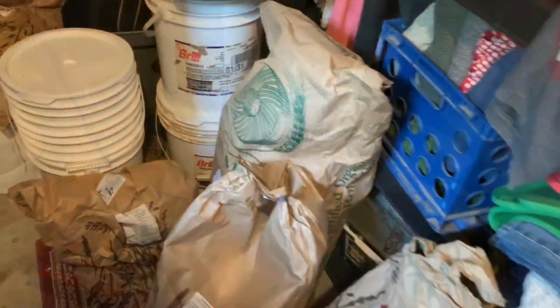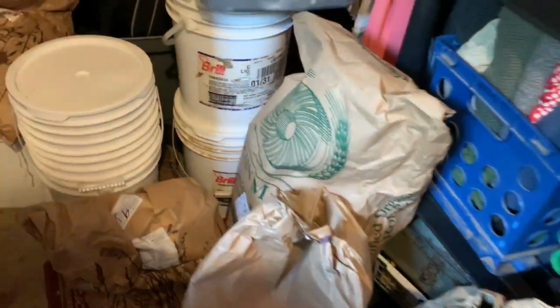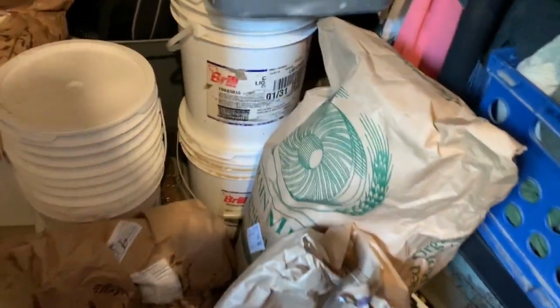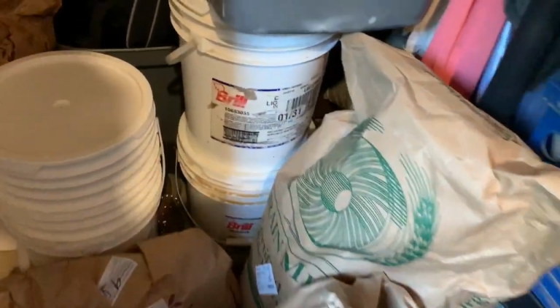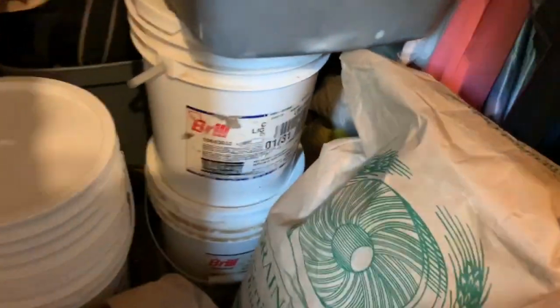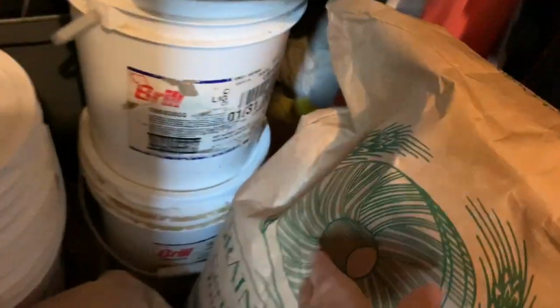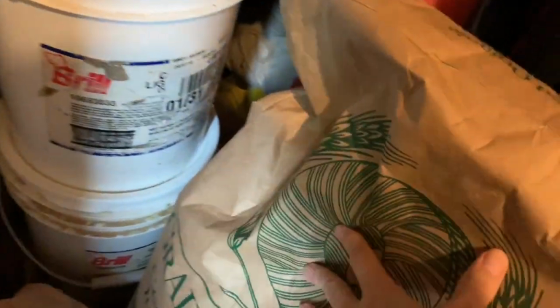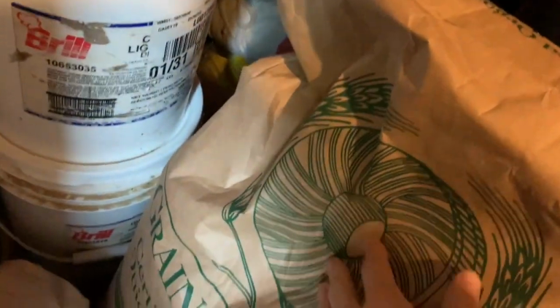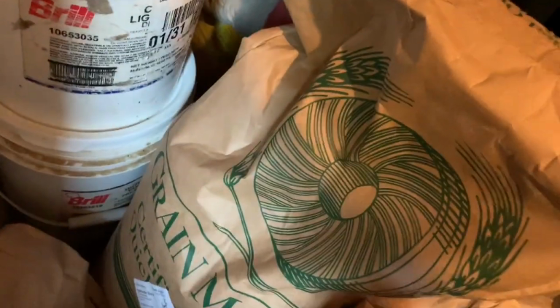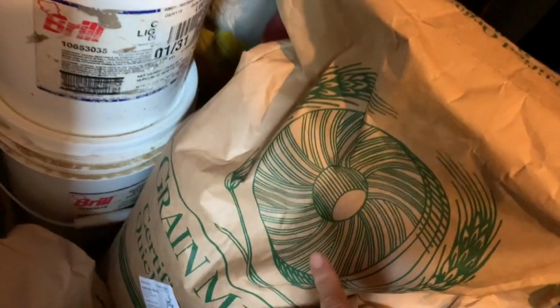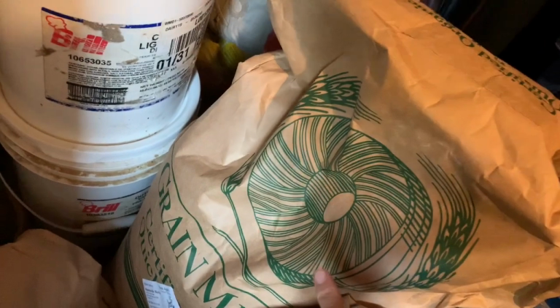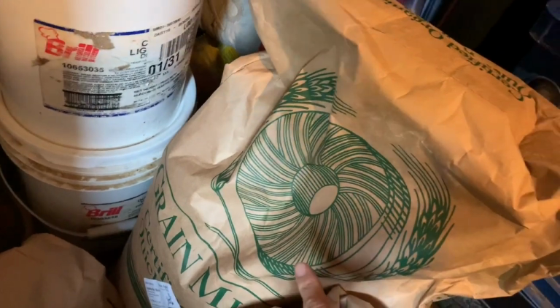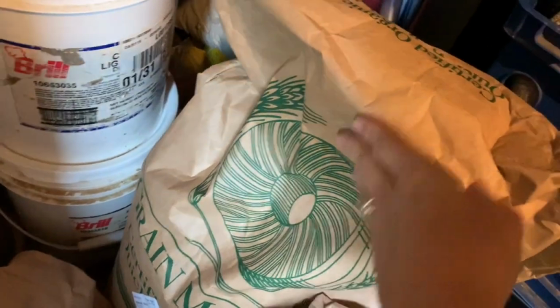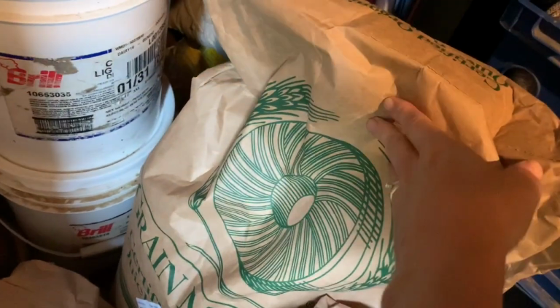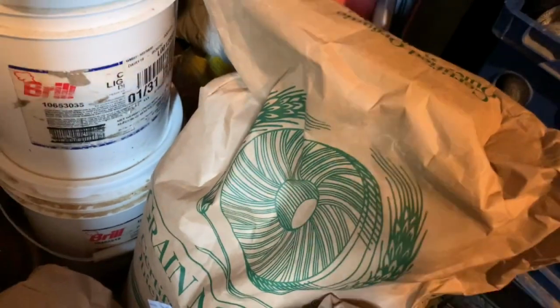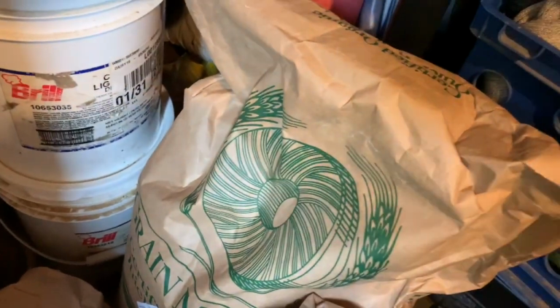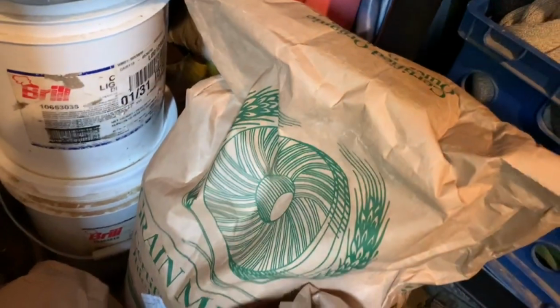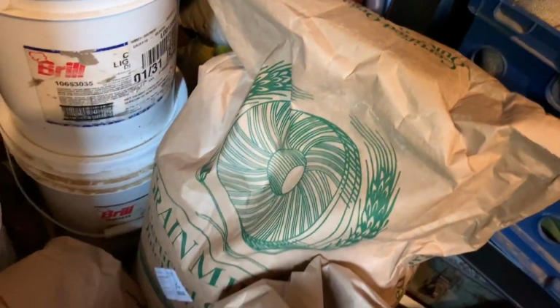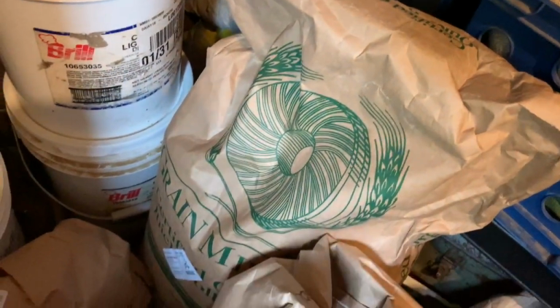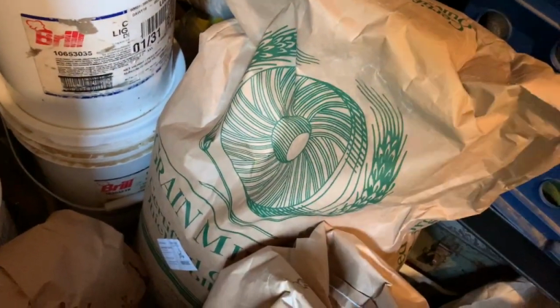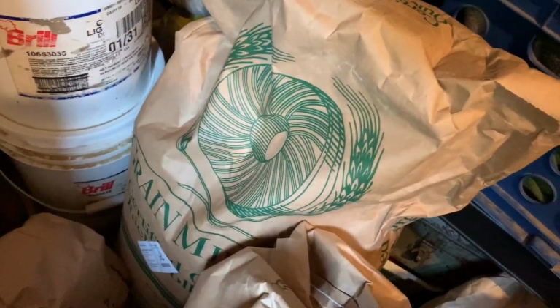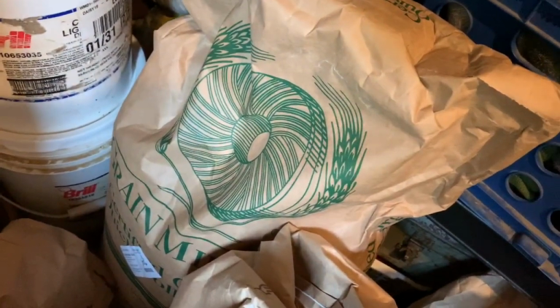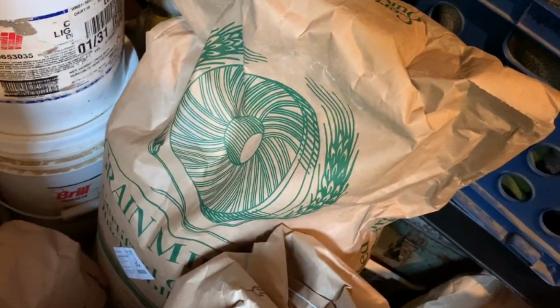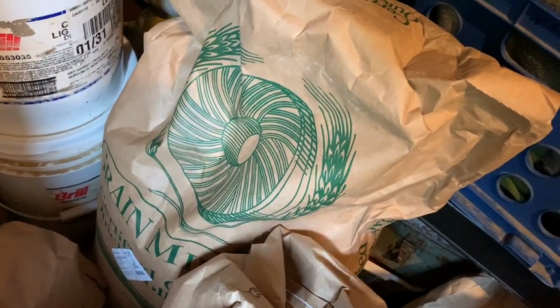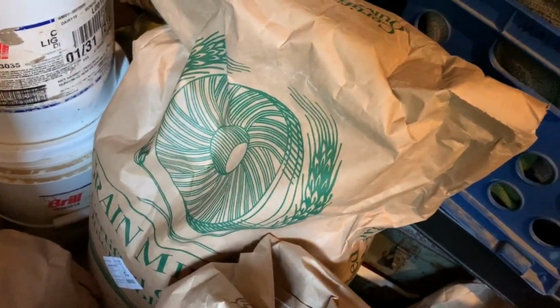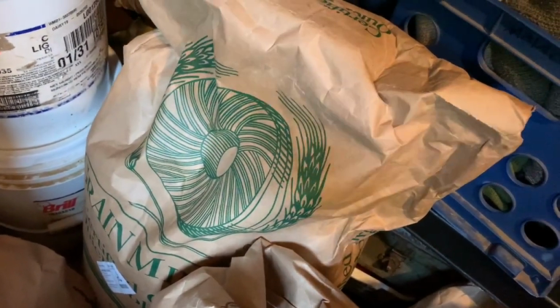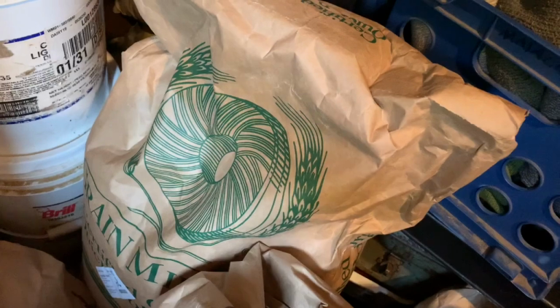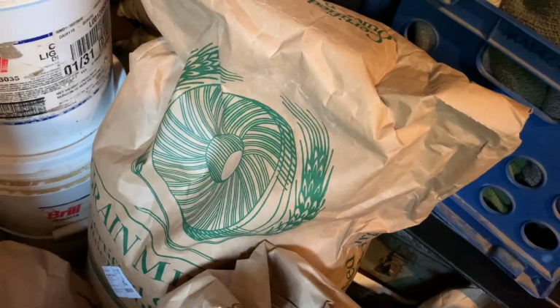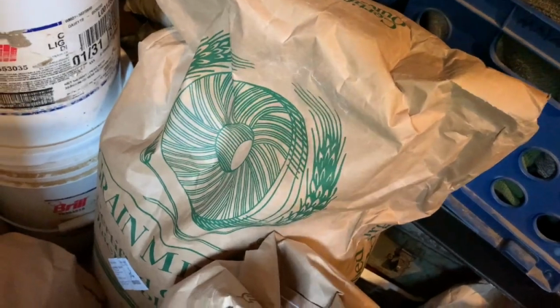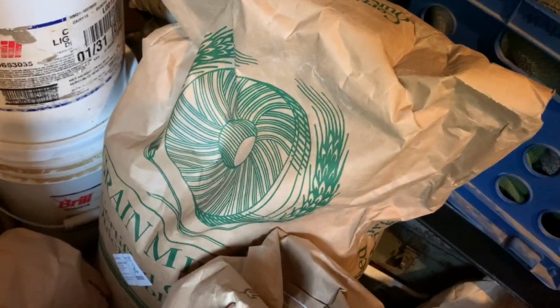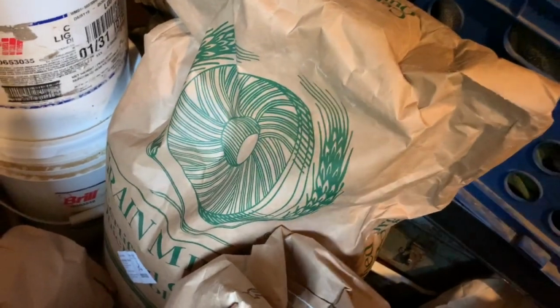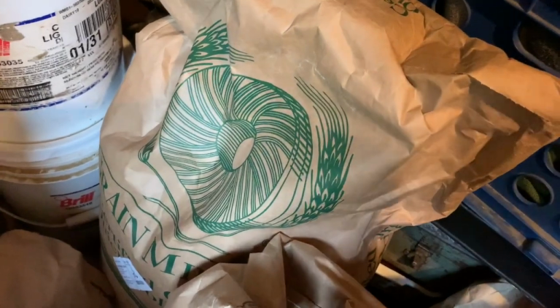Back here we have a 50-pound bag of oats. A 50-pound bag of oats normally will last us three months. We eat oatmeal almost every day for breakfast.